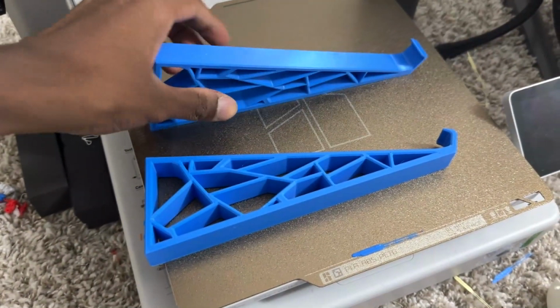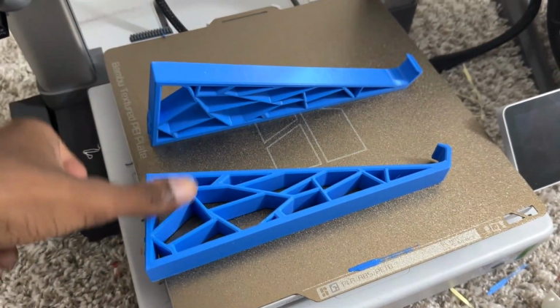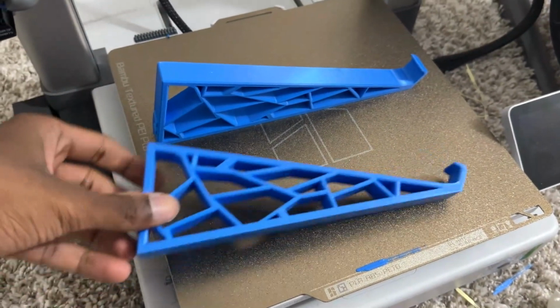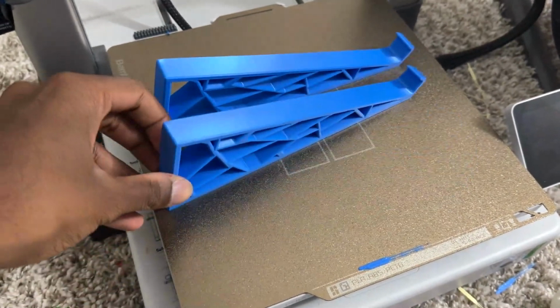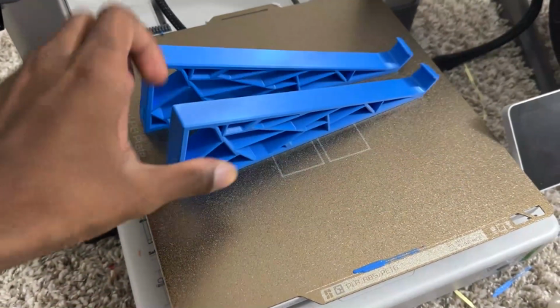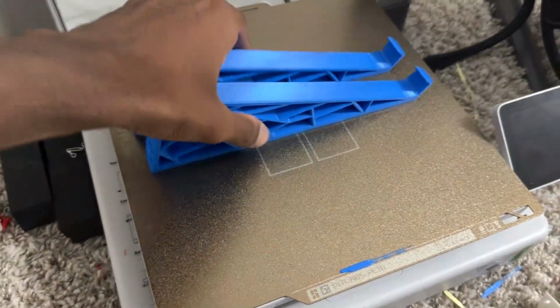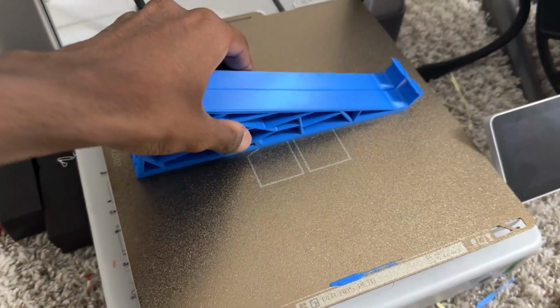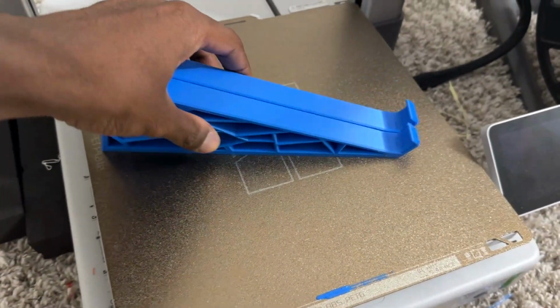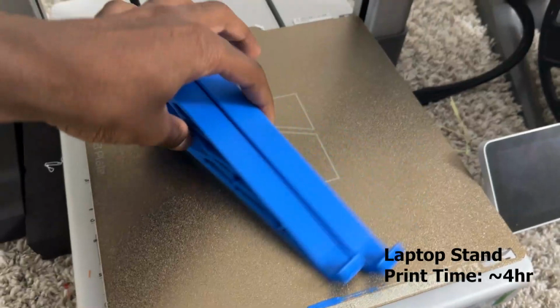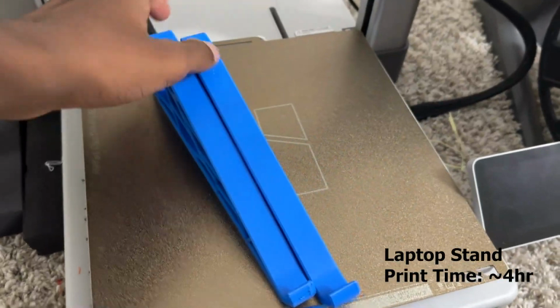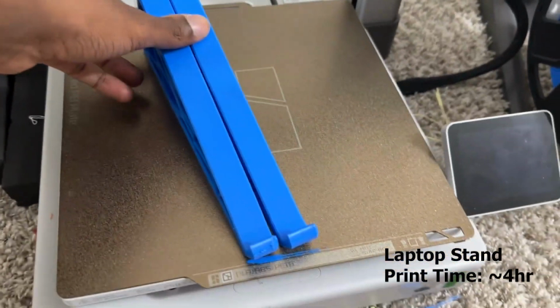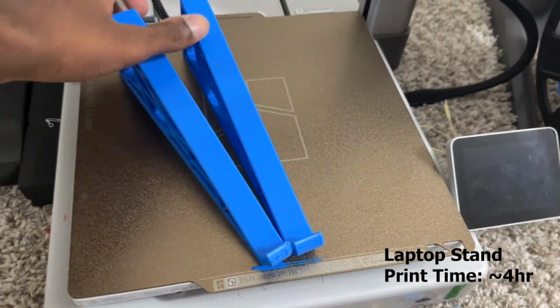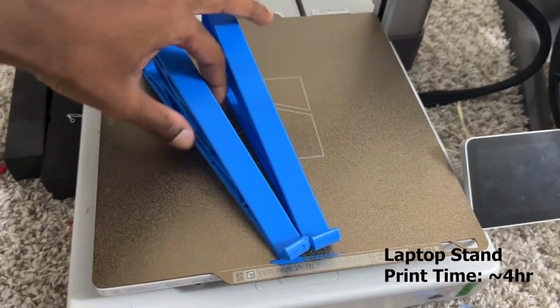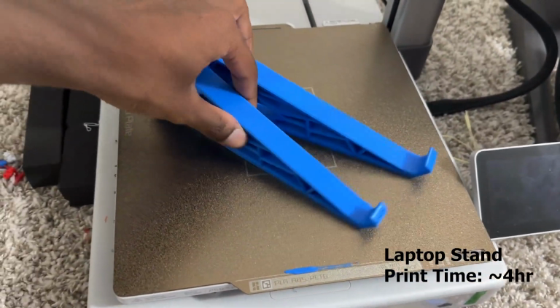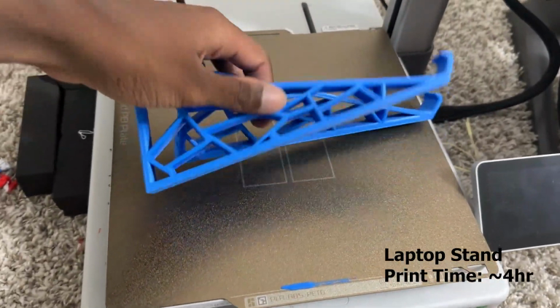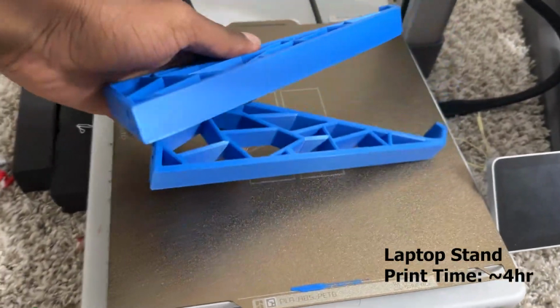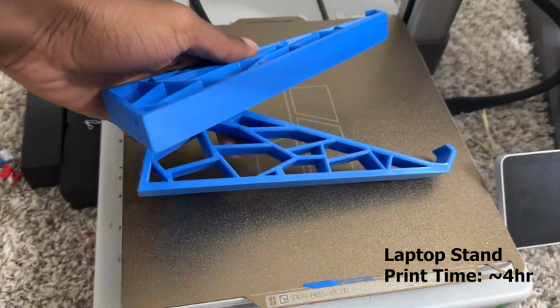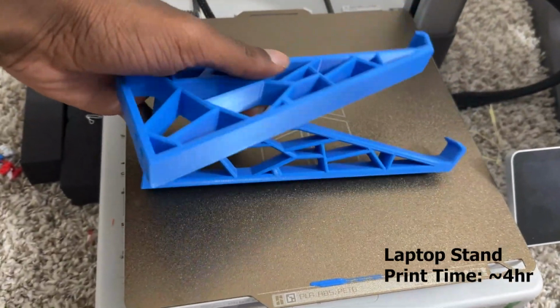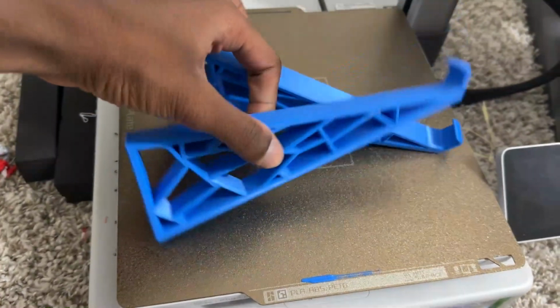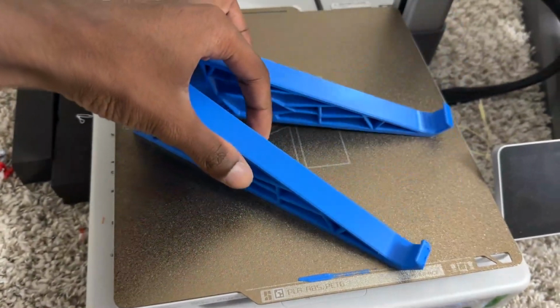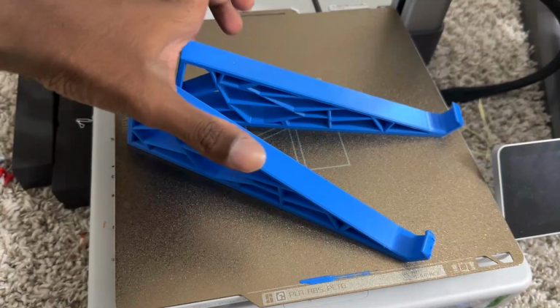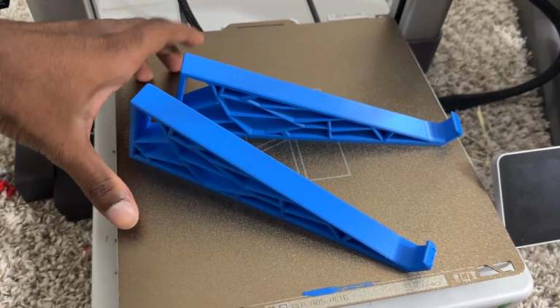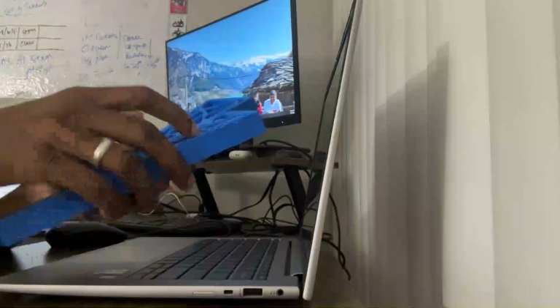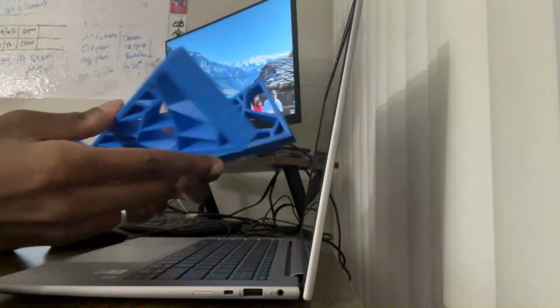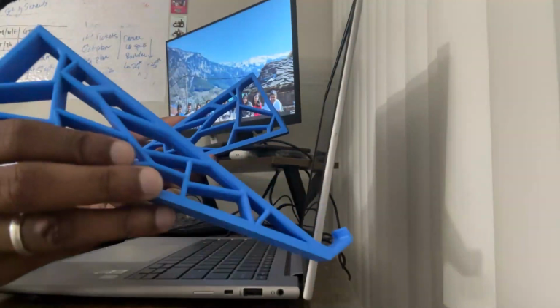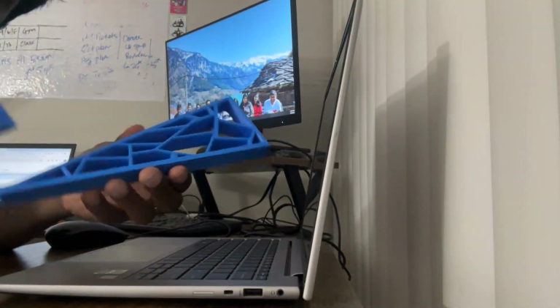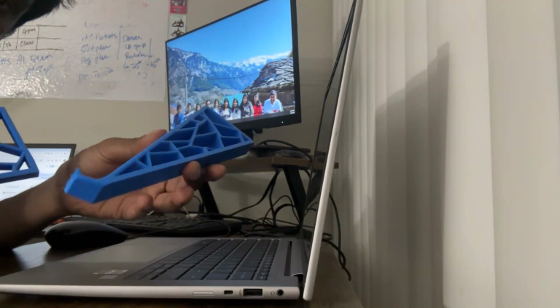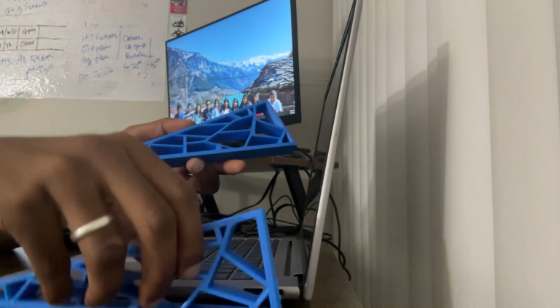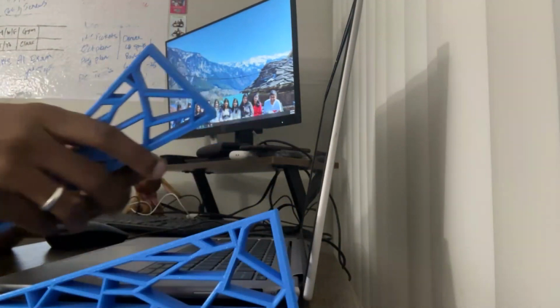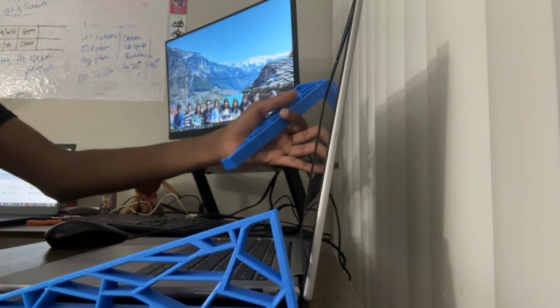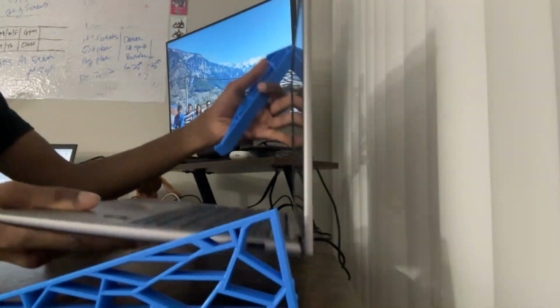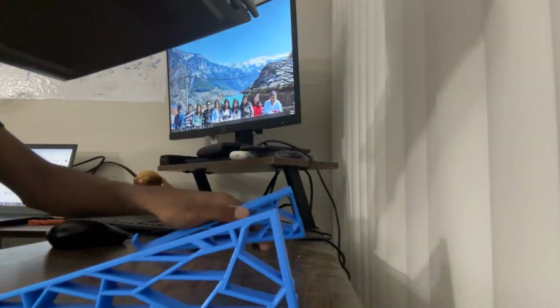This is a laptop stand which comes in two pieces. Total time taken was four hours. The print quality is good and I use it on my table.